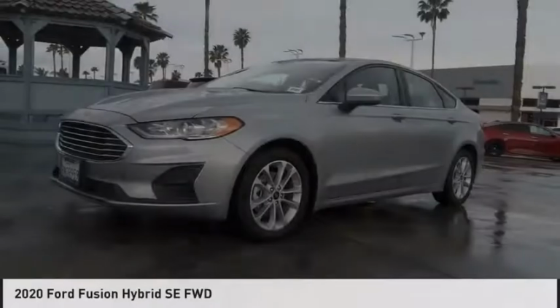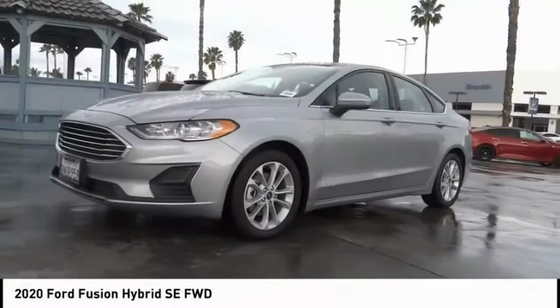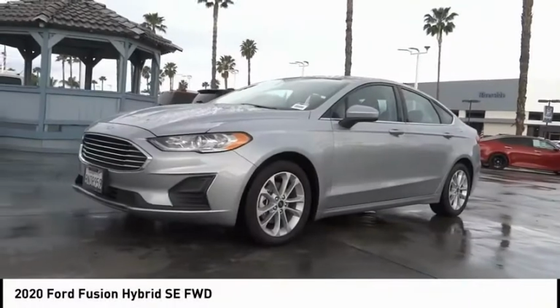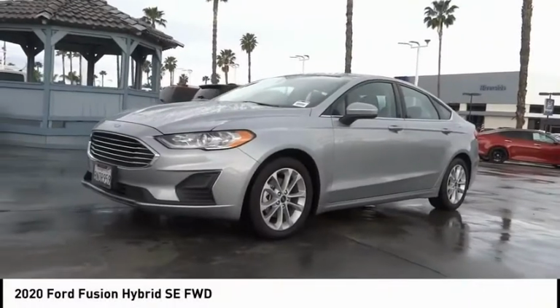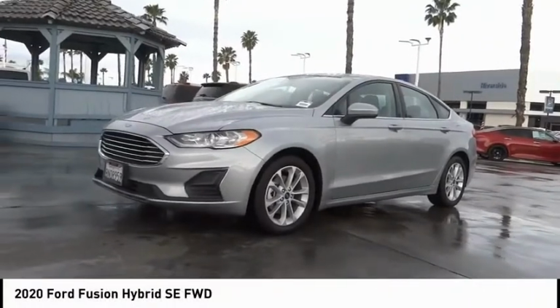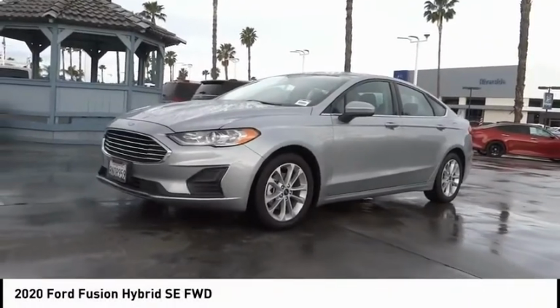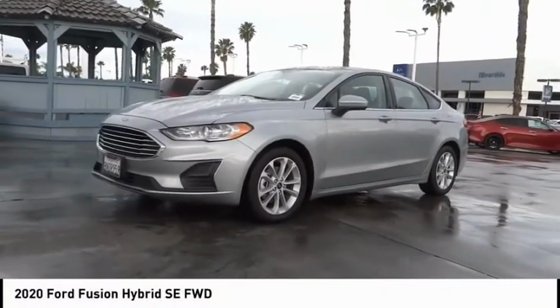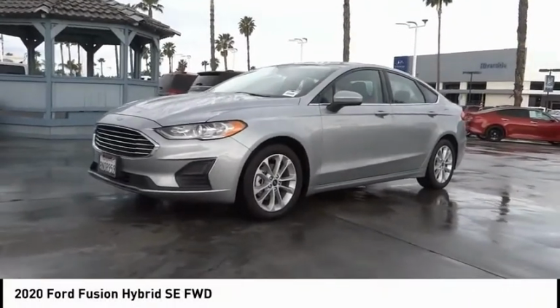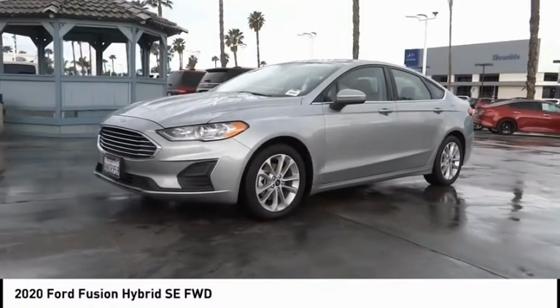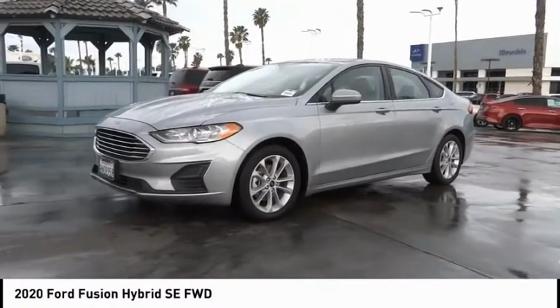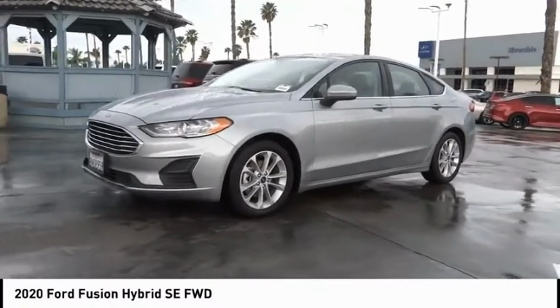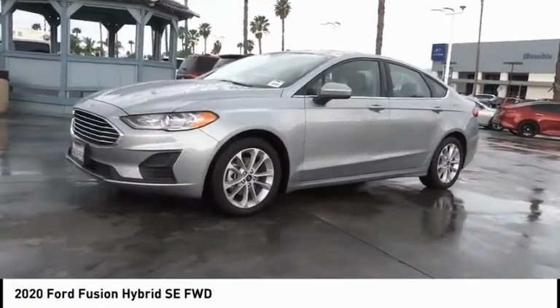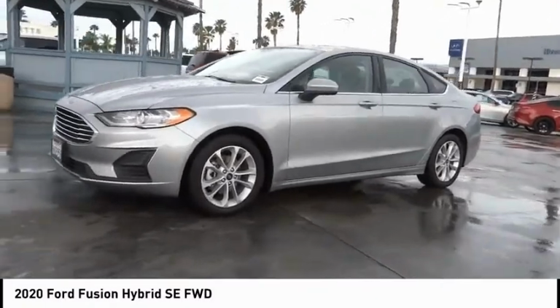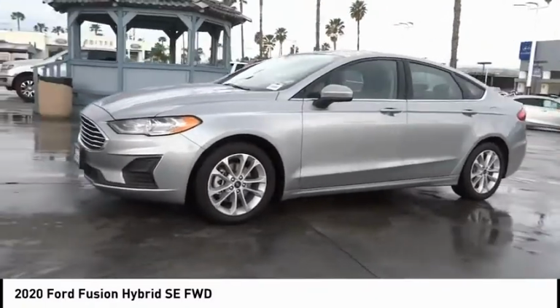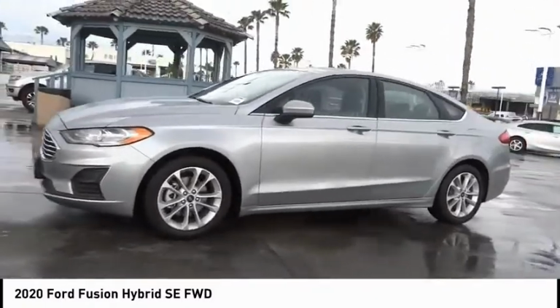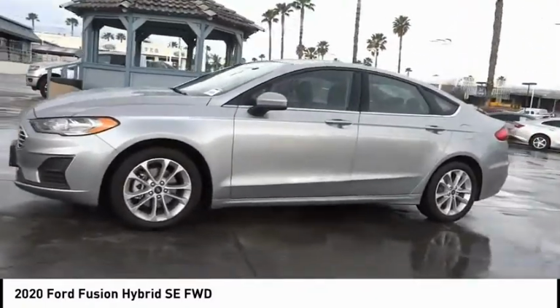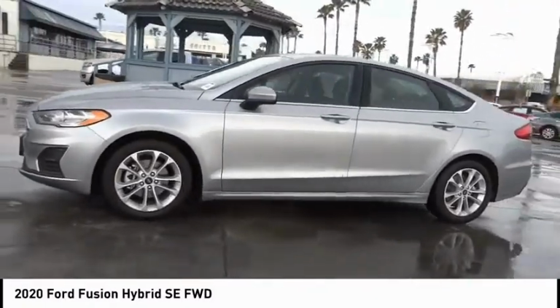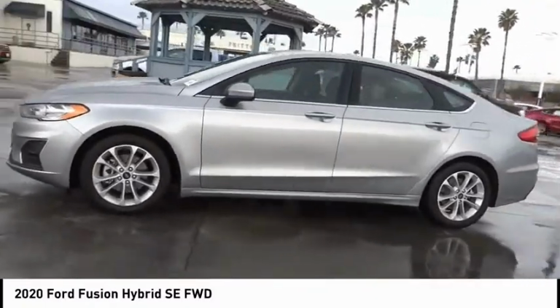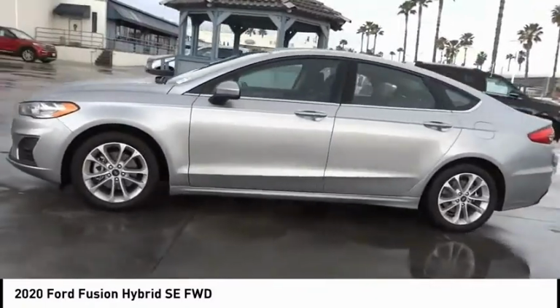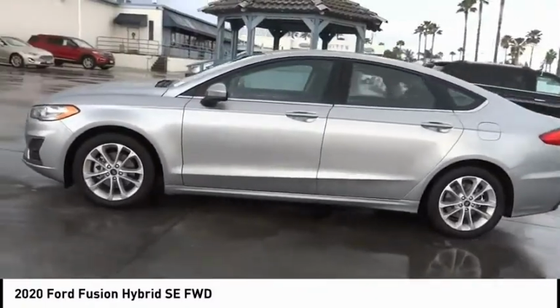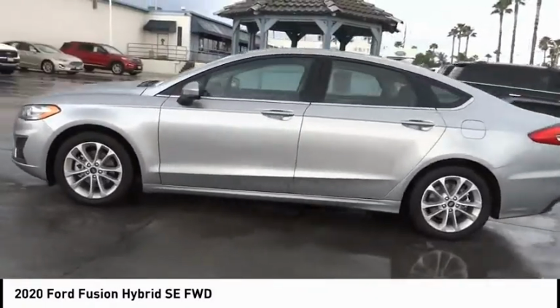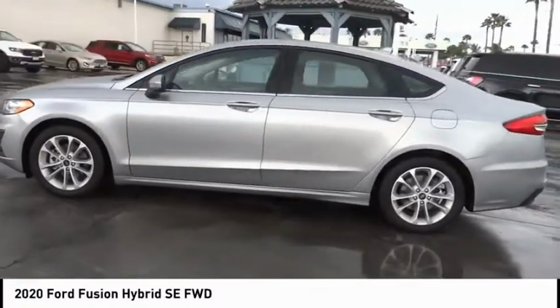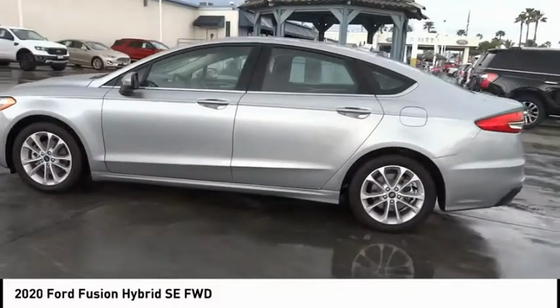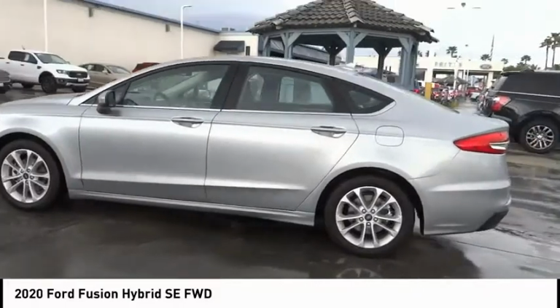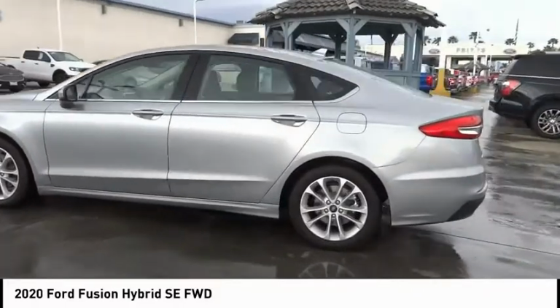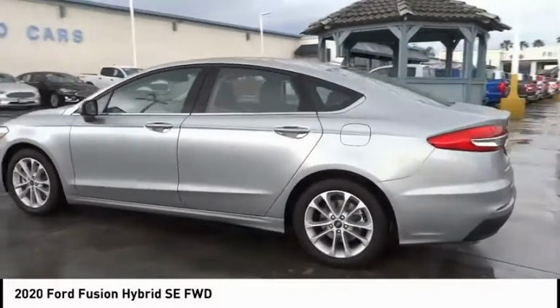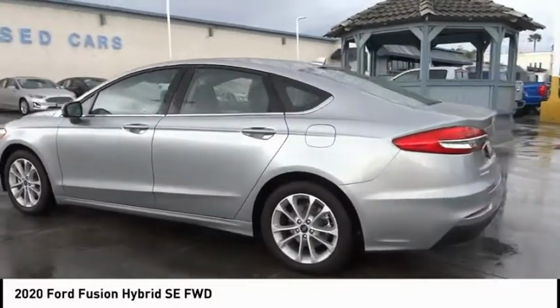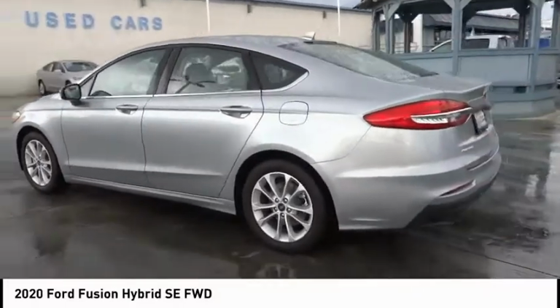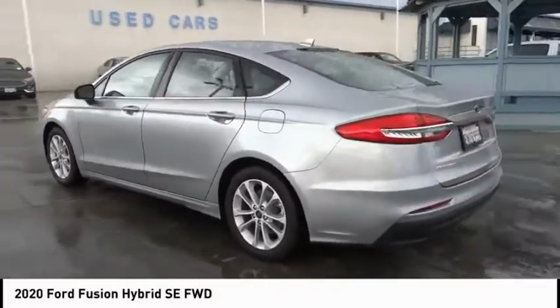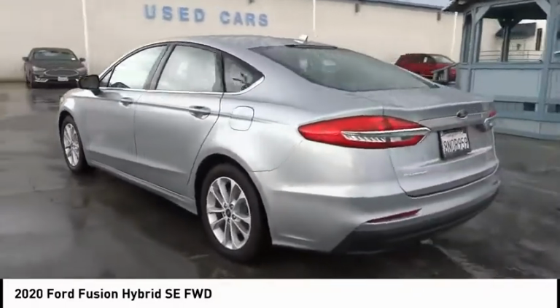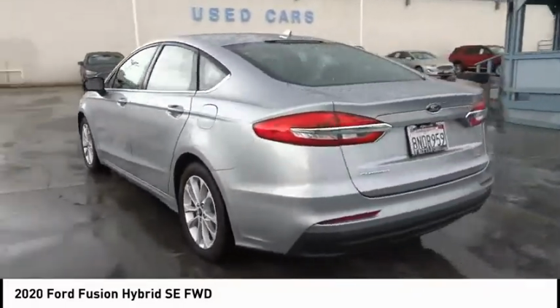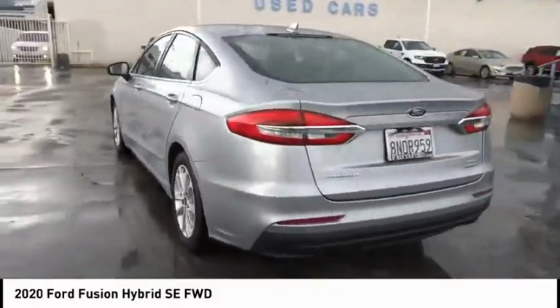Take a ride in the 2020 Fusion Hybrid. You can have both impressive power and great economy in a Fusion. This vehicle has less than 3,000 miles.